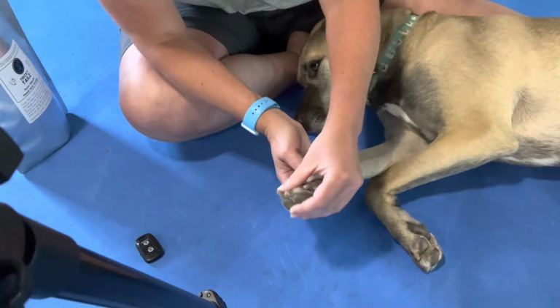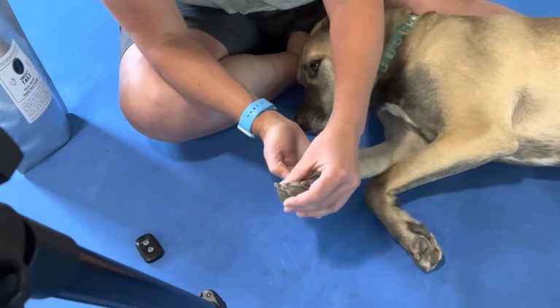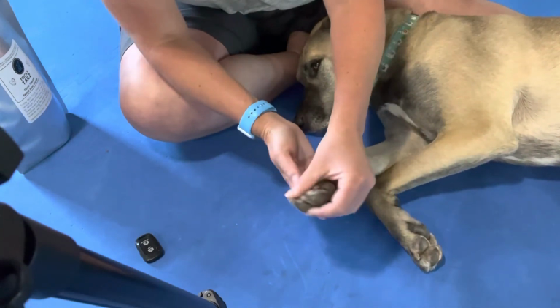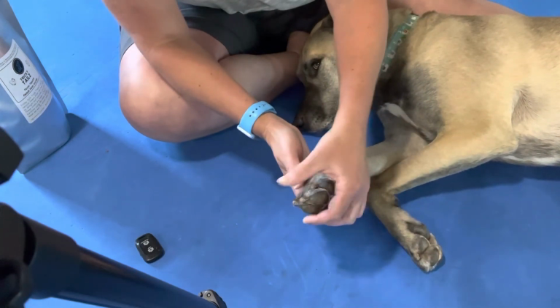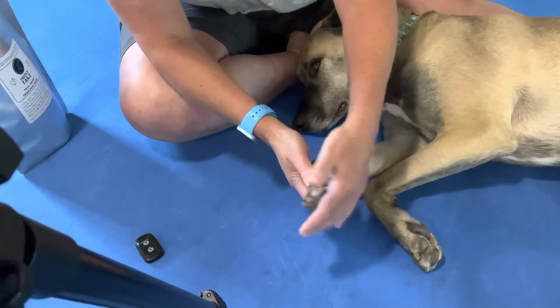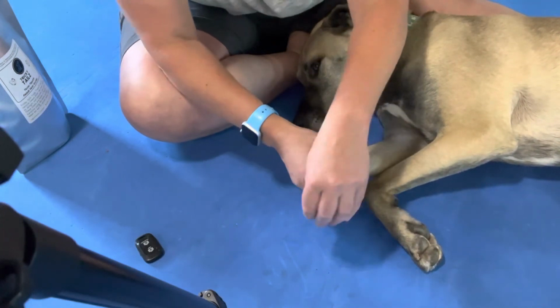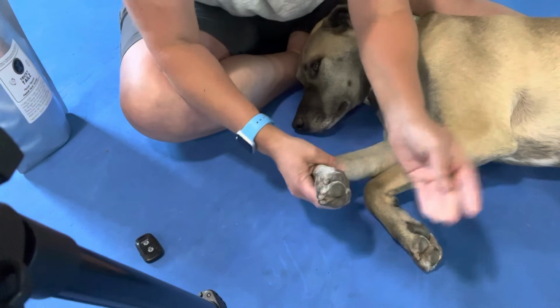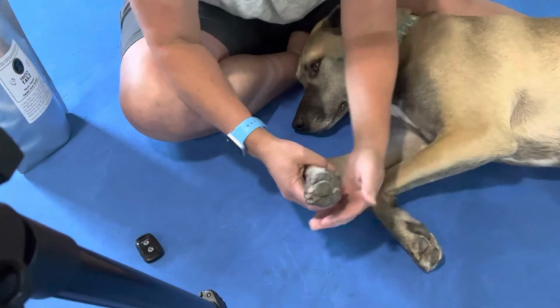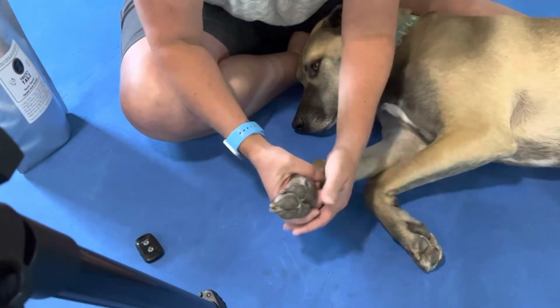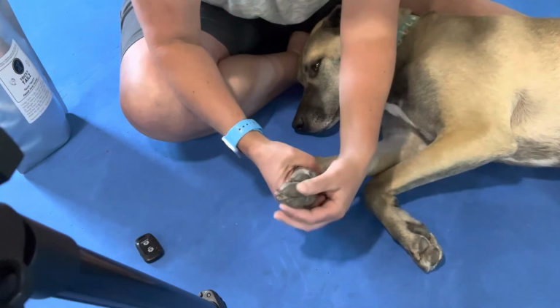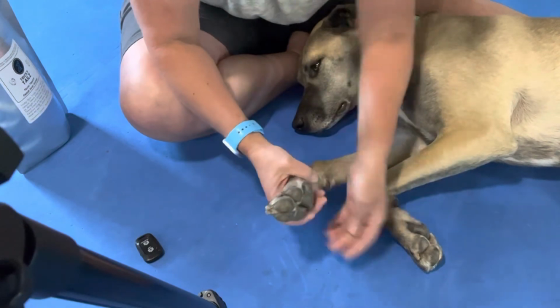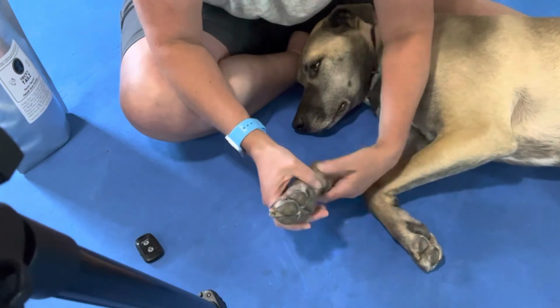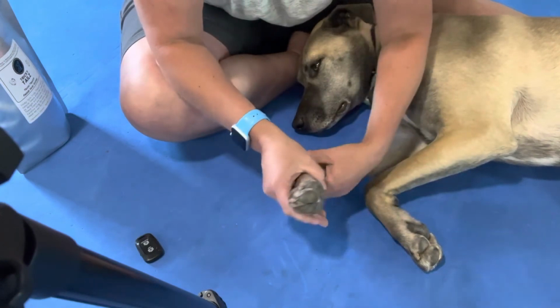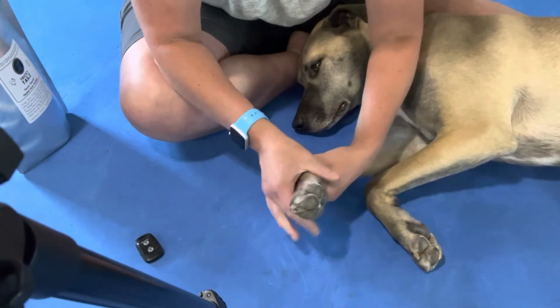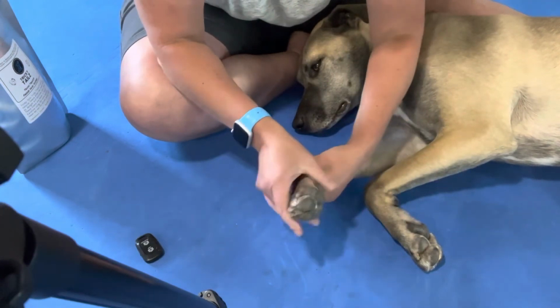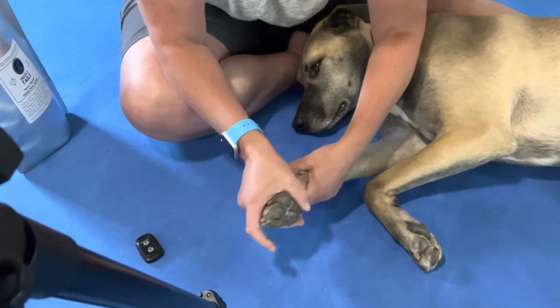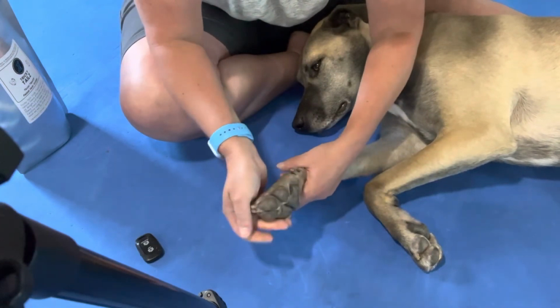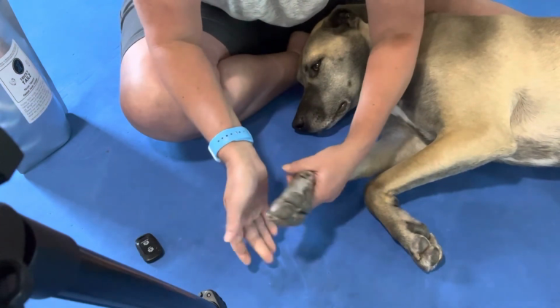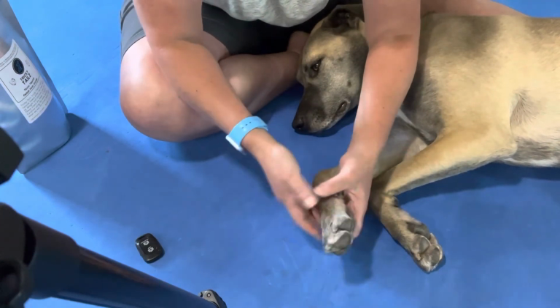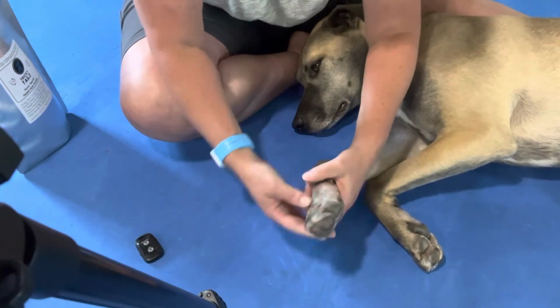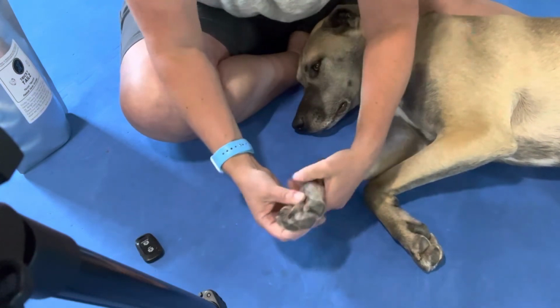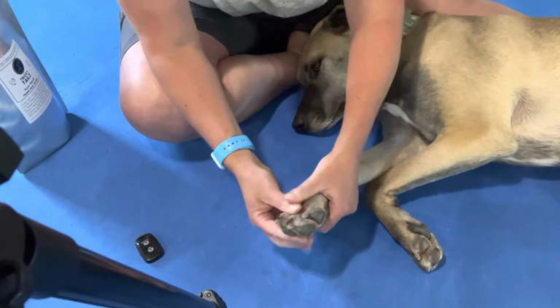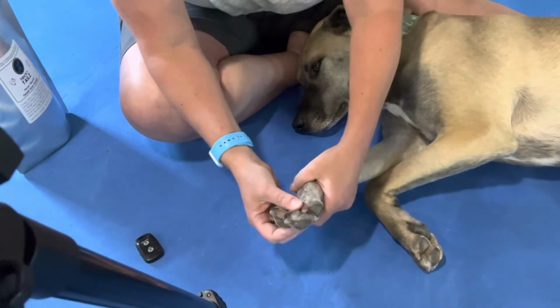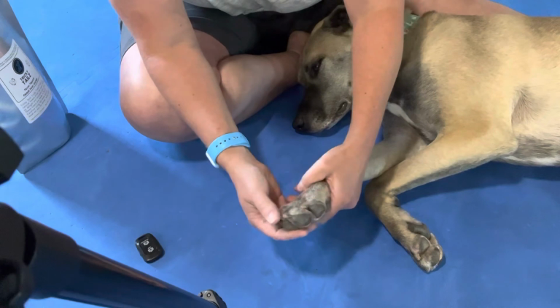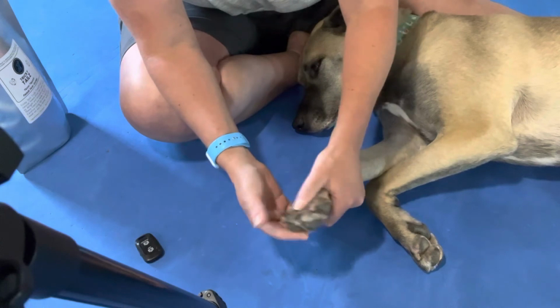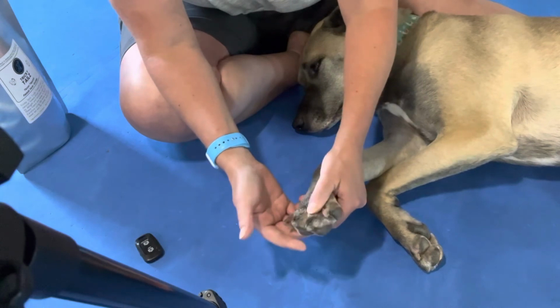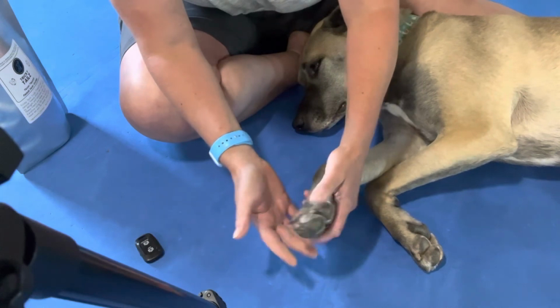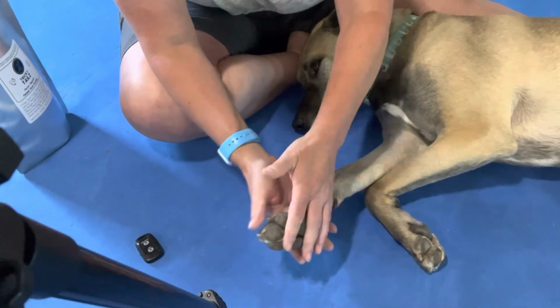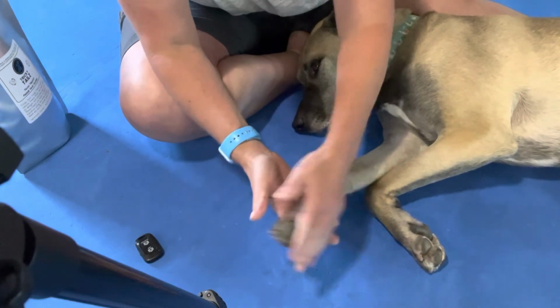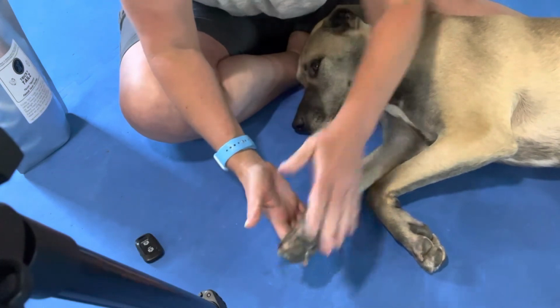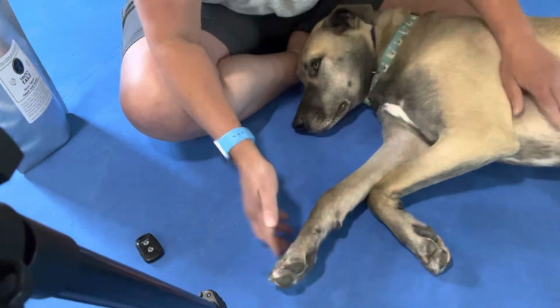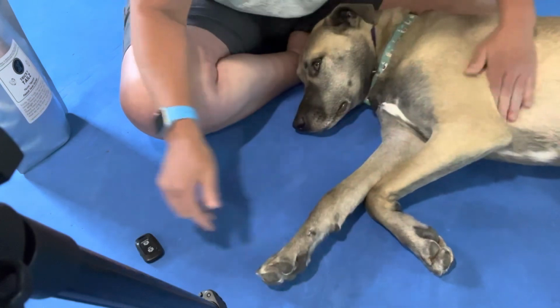Anyway, like I said, his toenails could probably be a little bit shorter but he's got very little hair in between them. He's got really nice, nice big feet. Sweet dog.